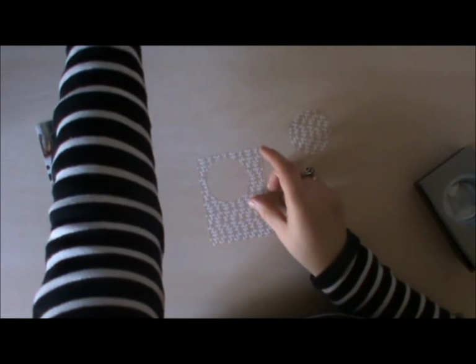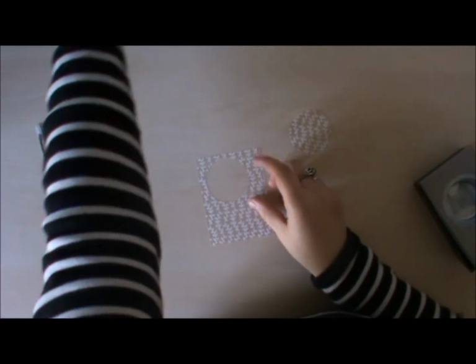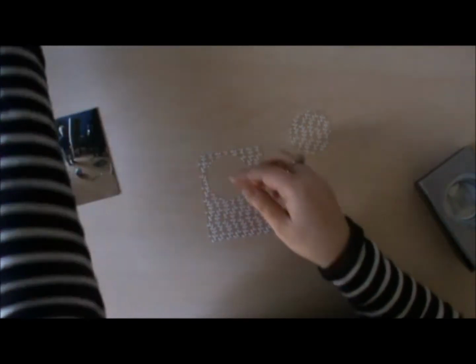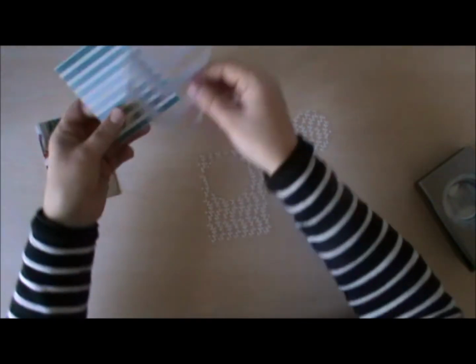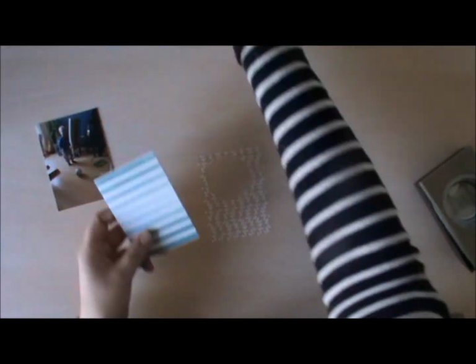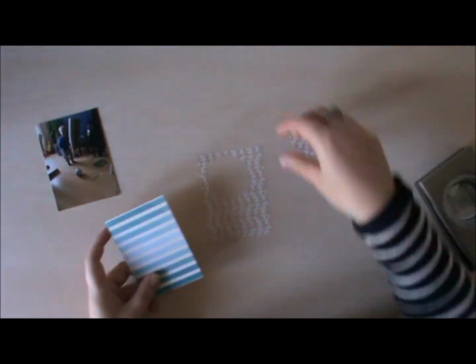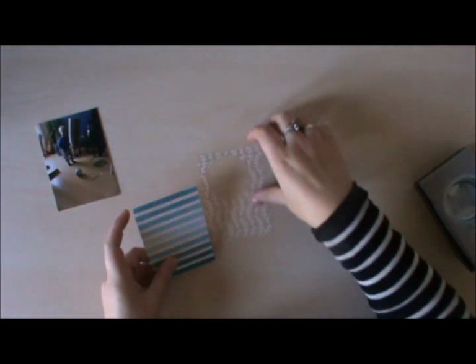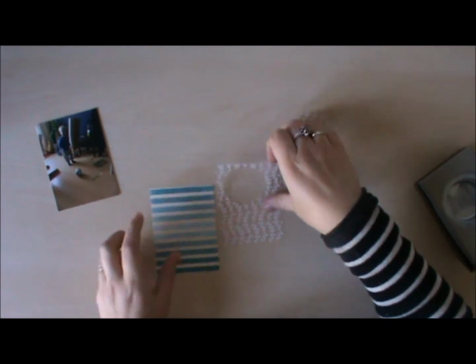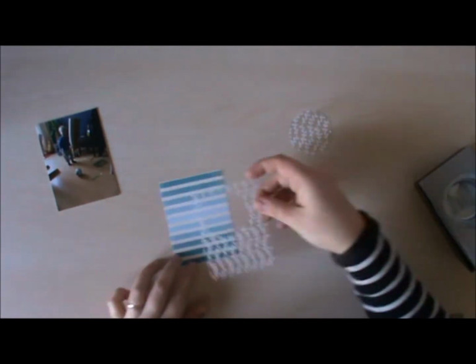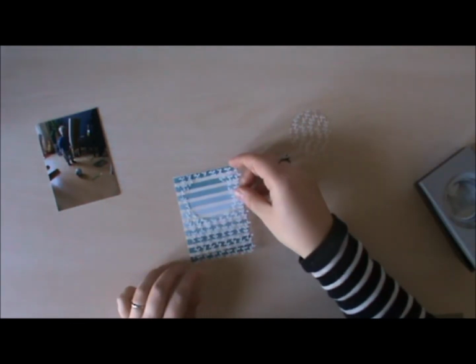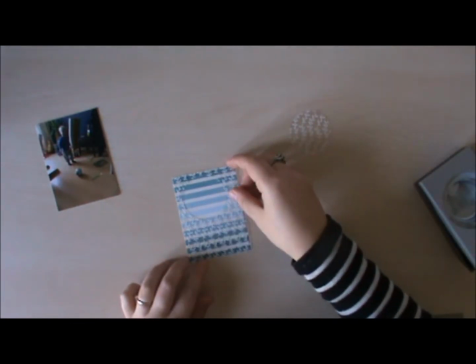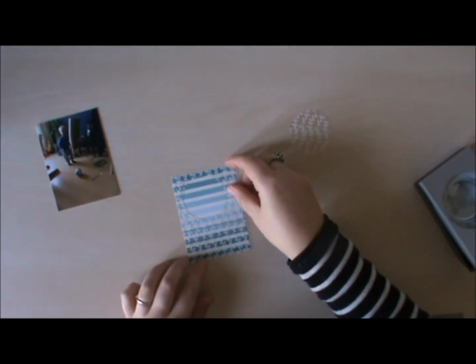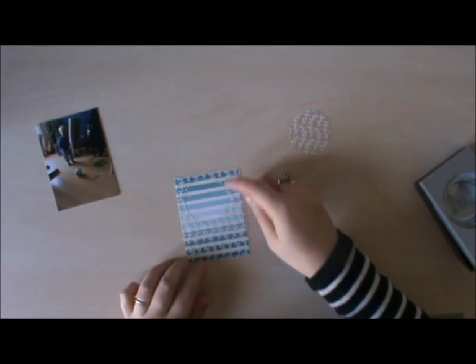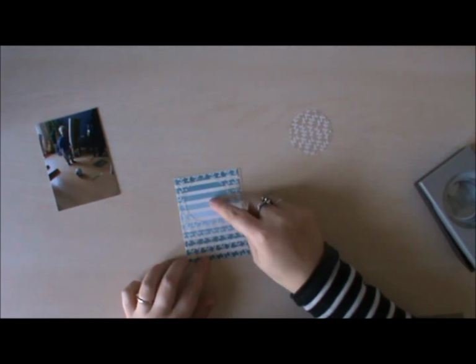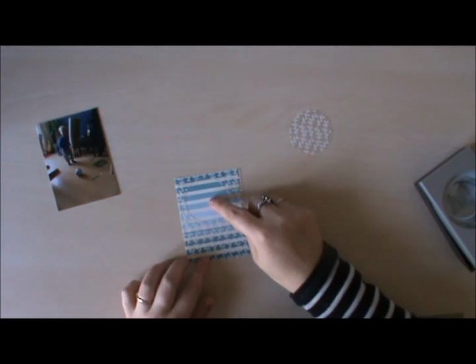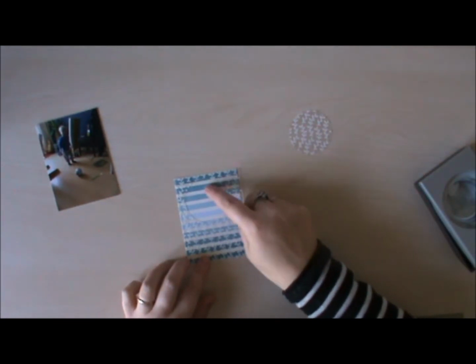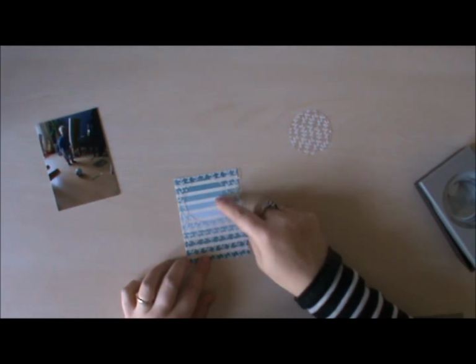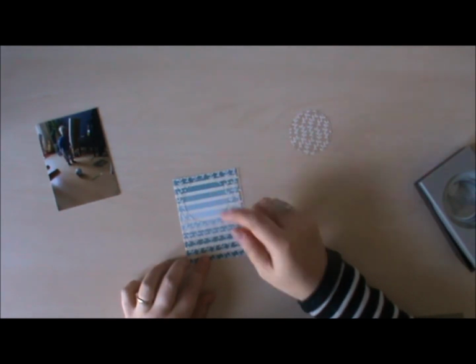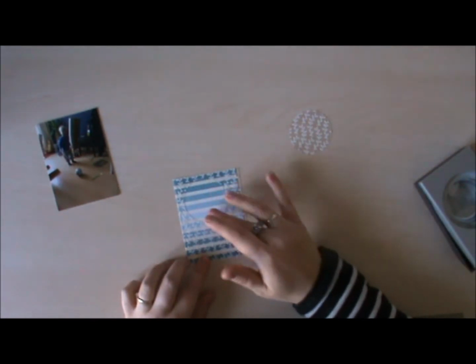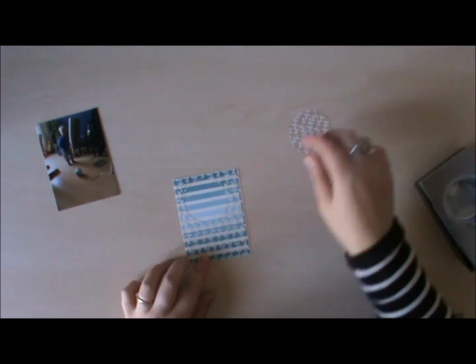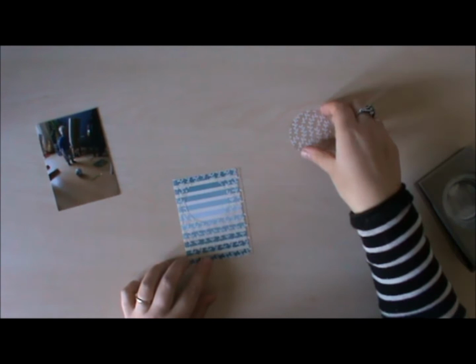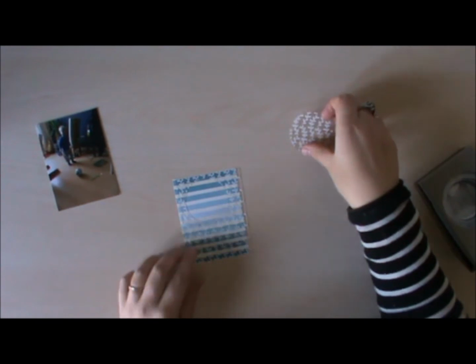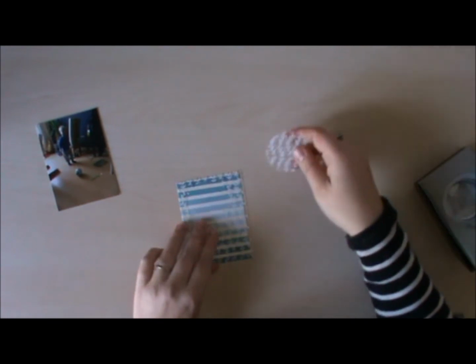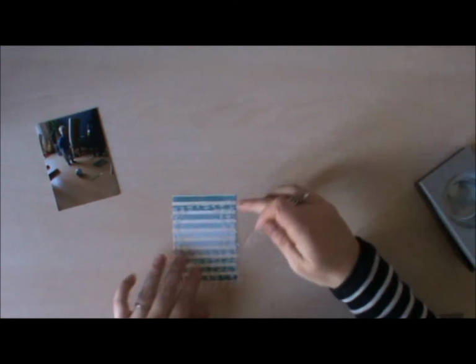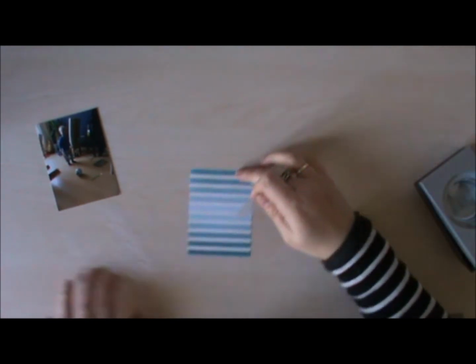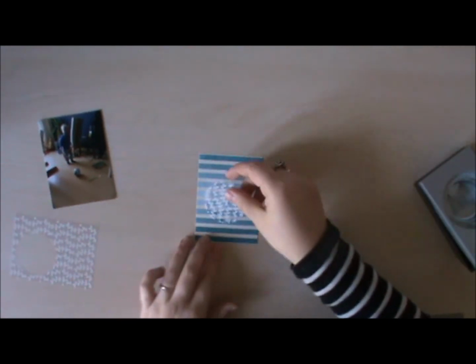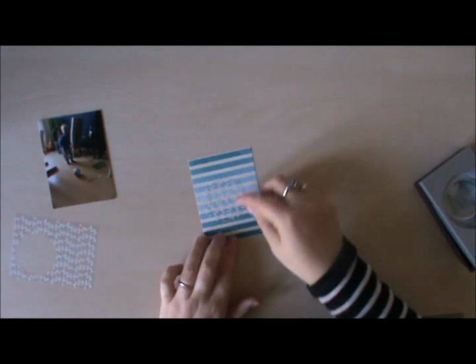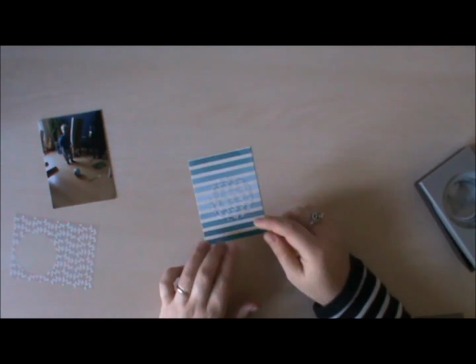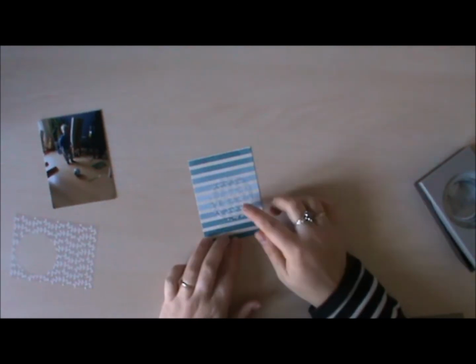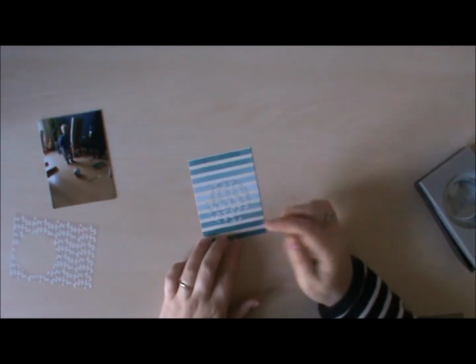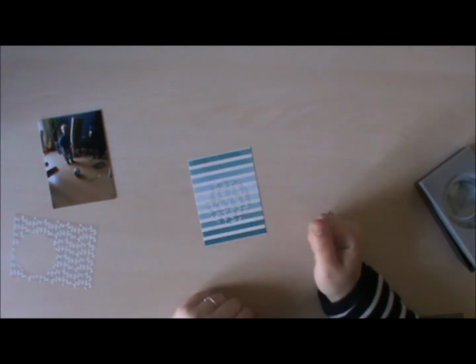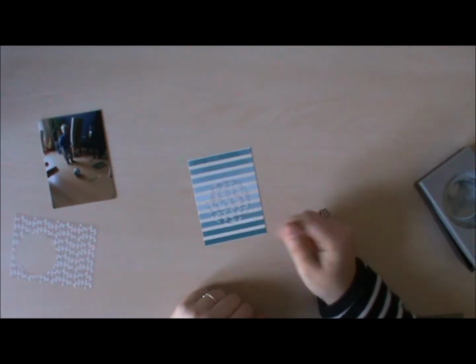You can also do this with your card so that you're framing an embellishment, or you can use the punched-out piece as an embellishment.